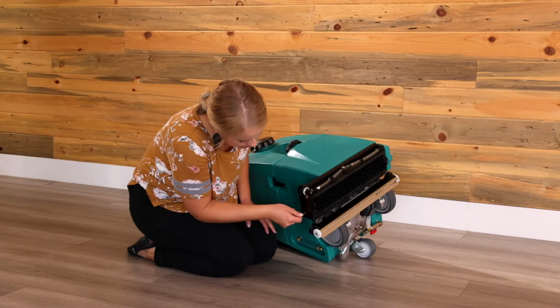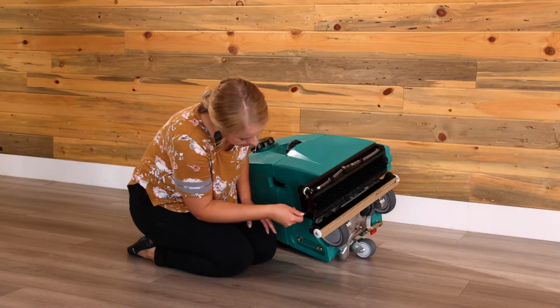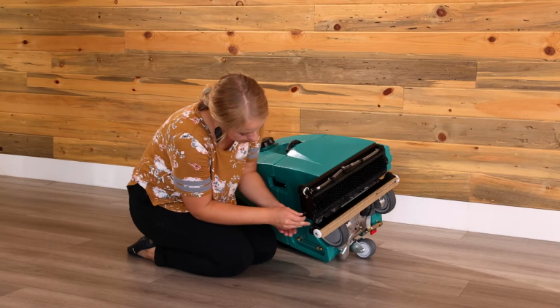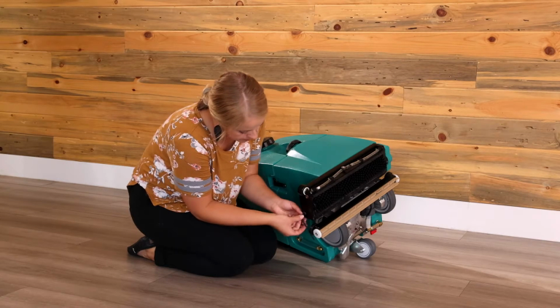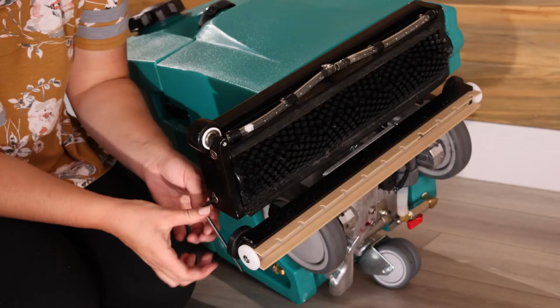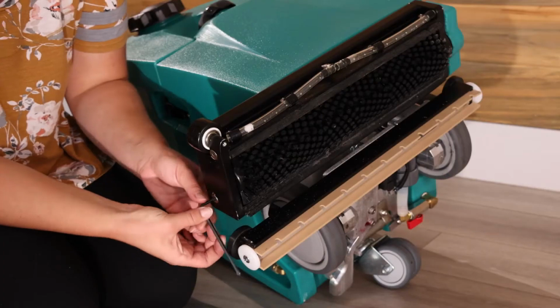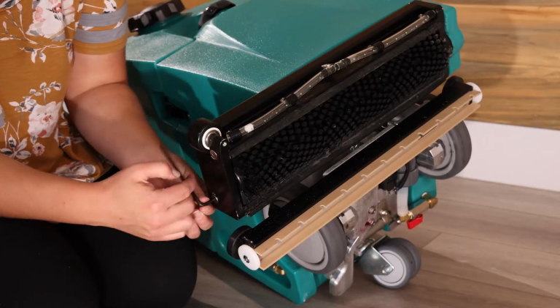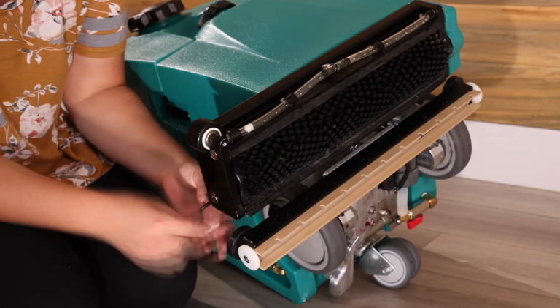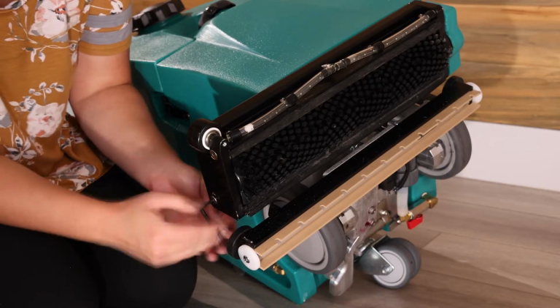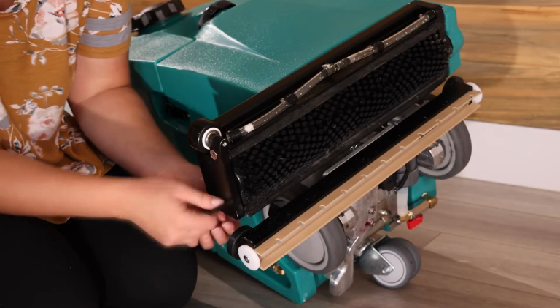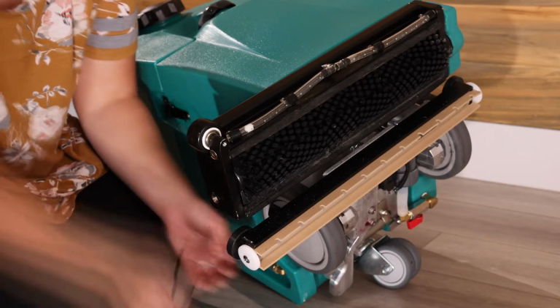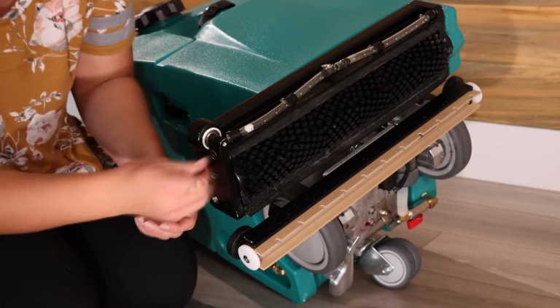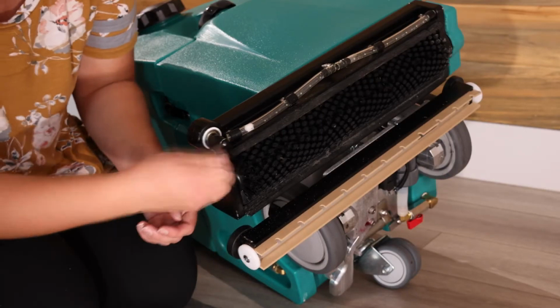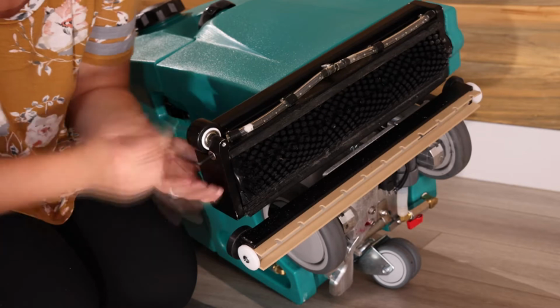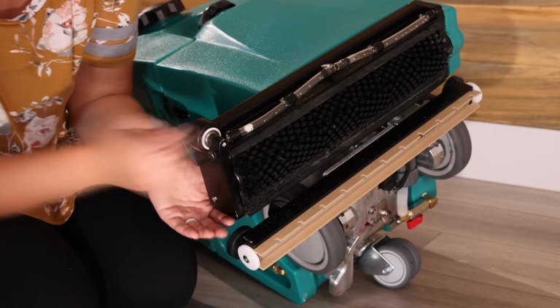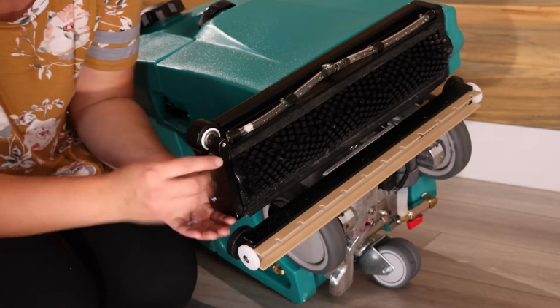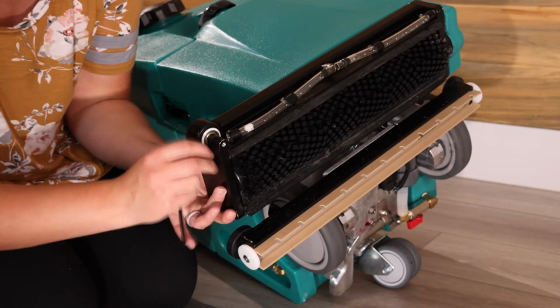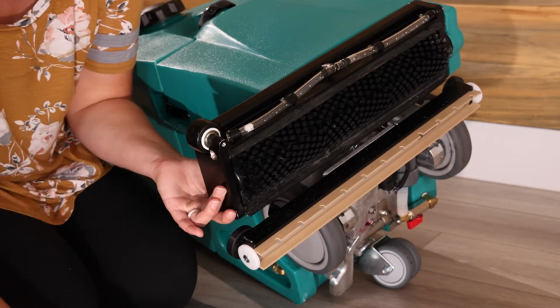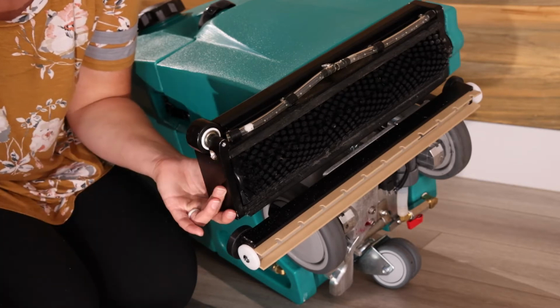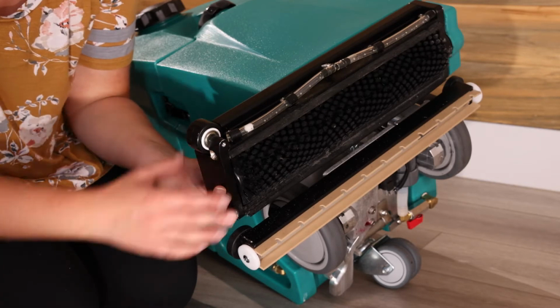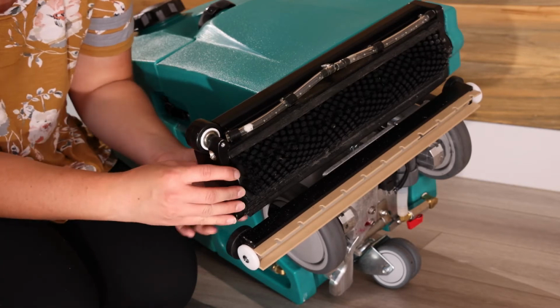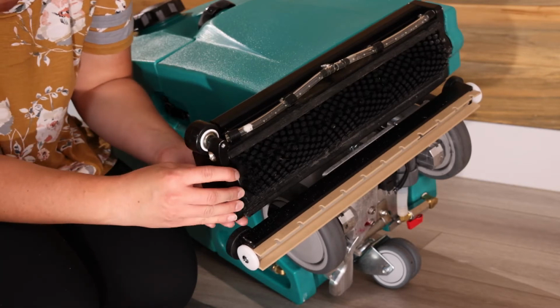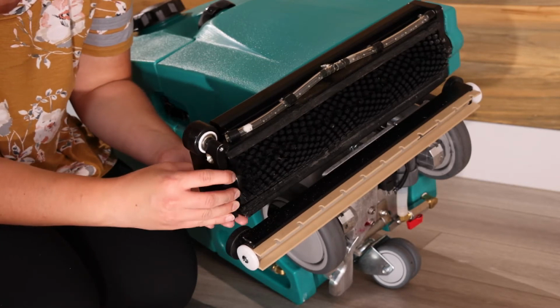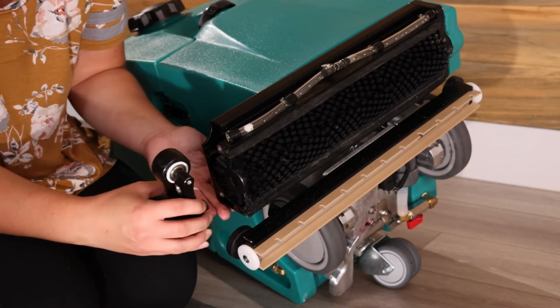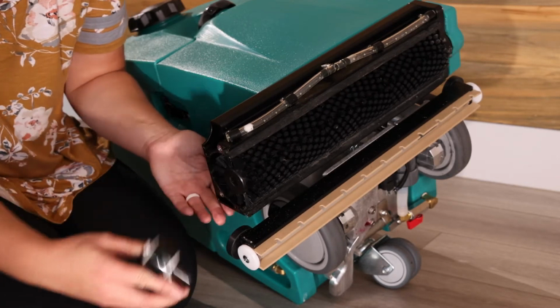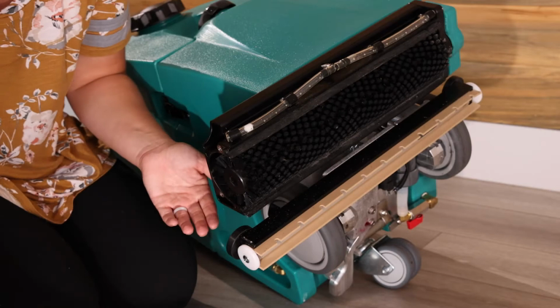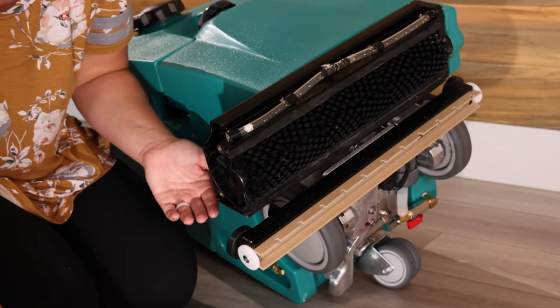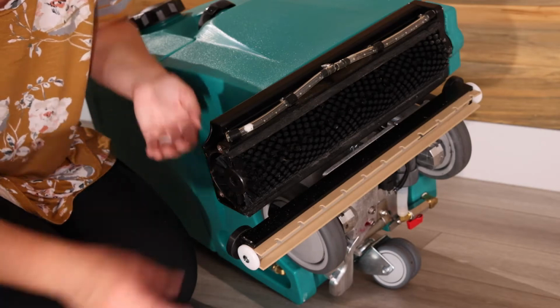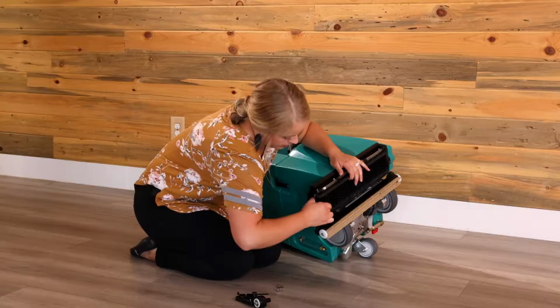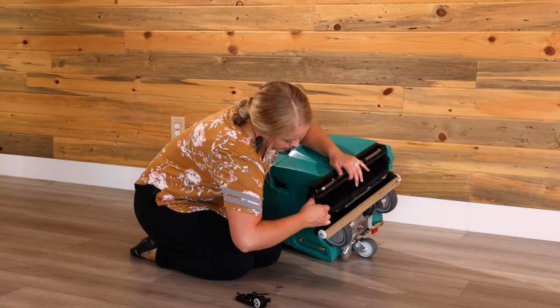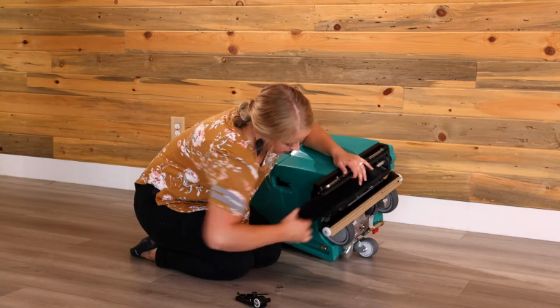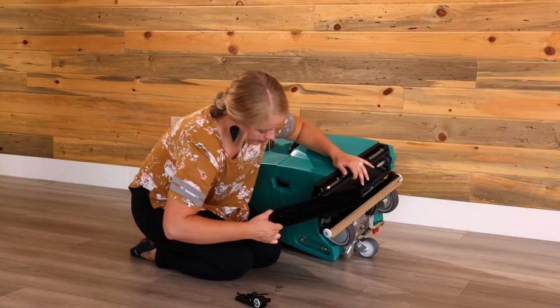Use the onboard 5/30-second allen tool to remove the two idle plate screws. Pull off the idle plate, then pull off the old brush.